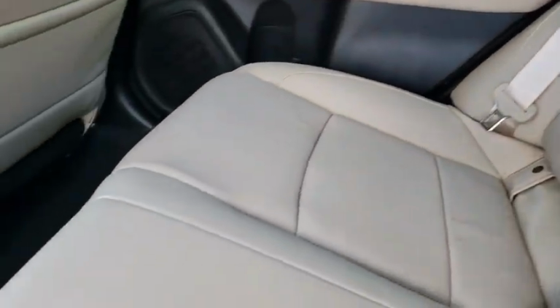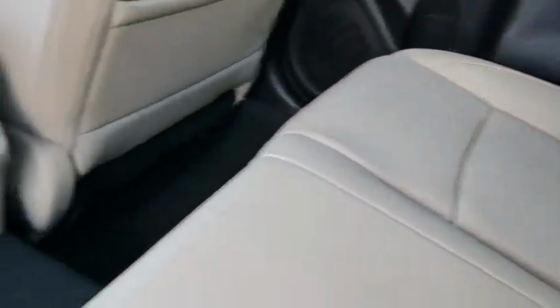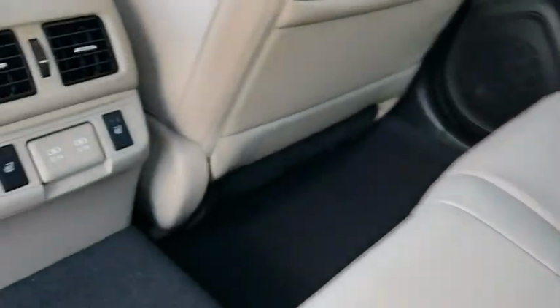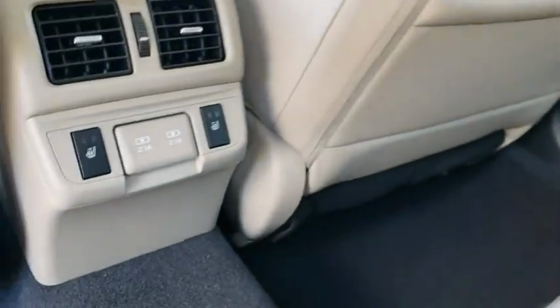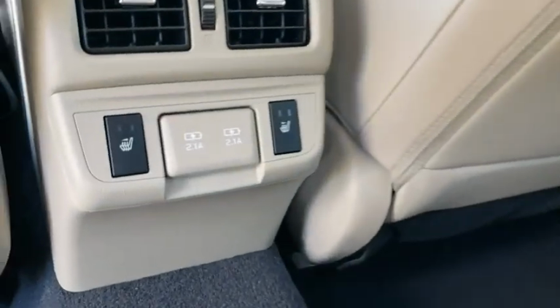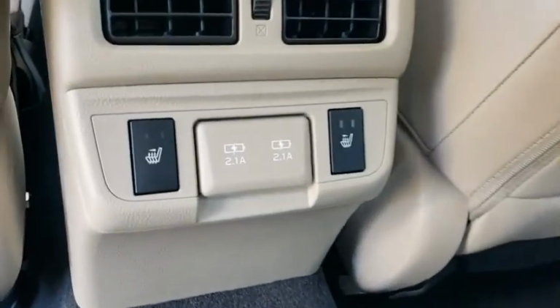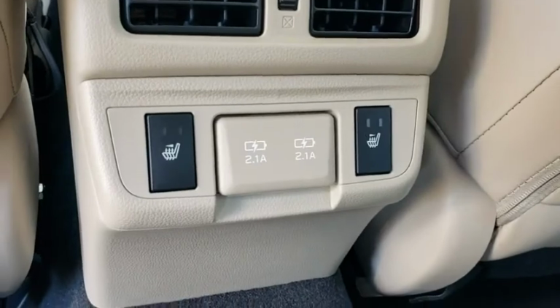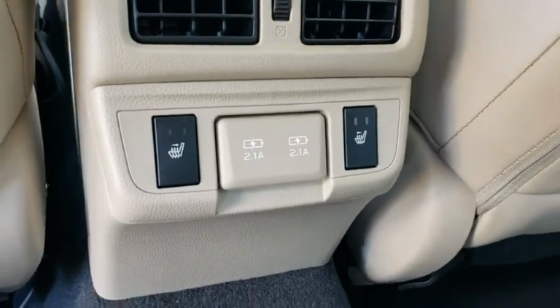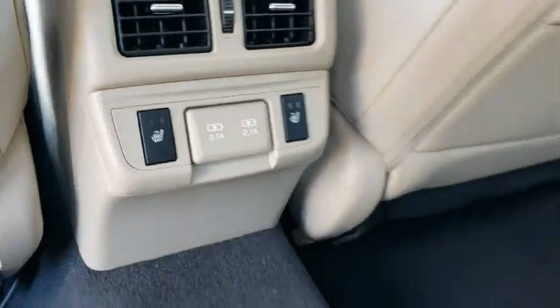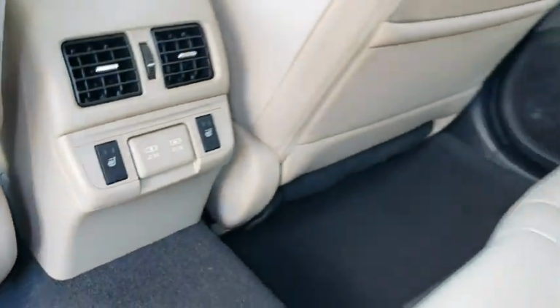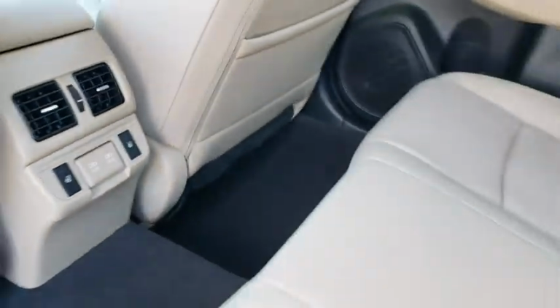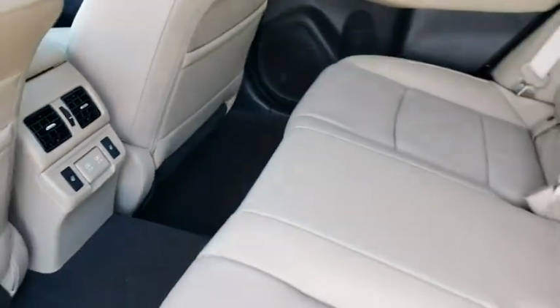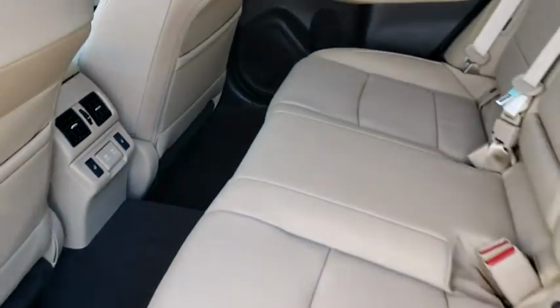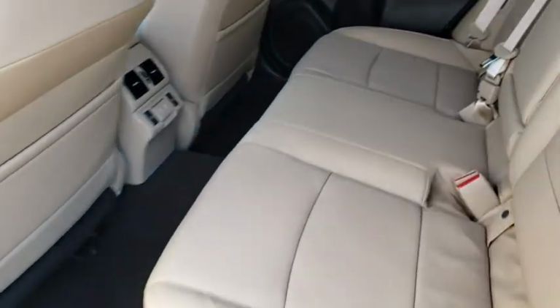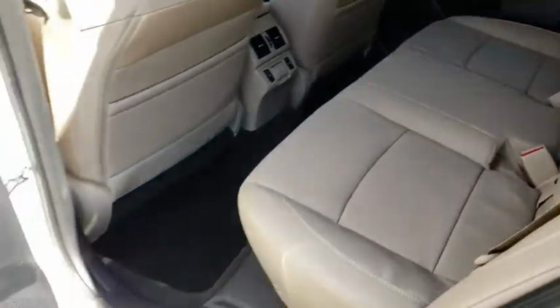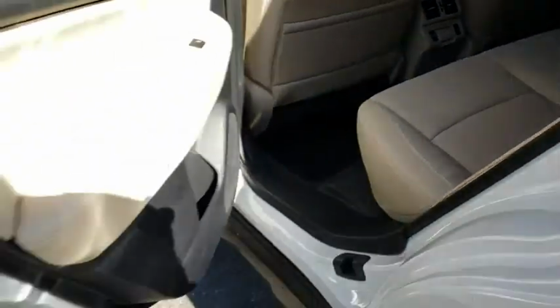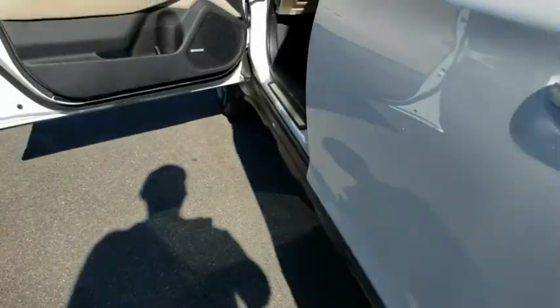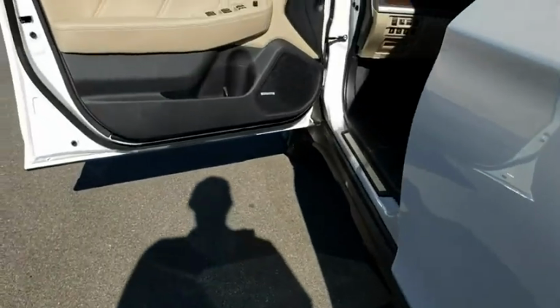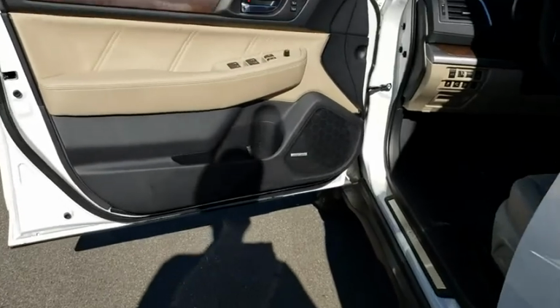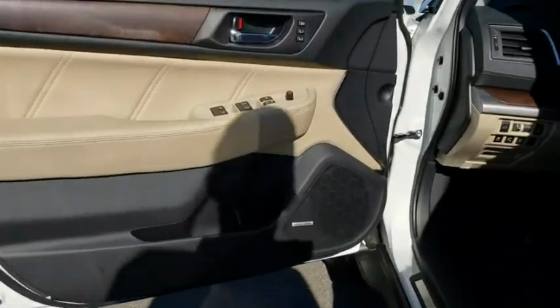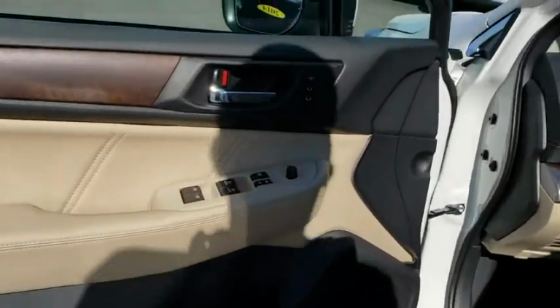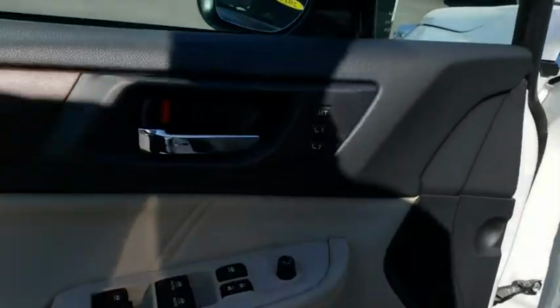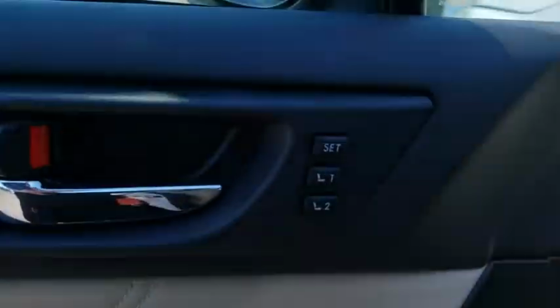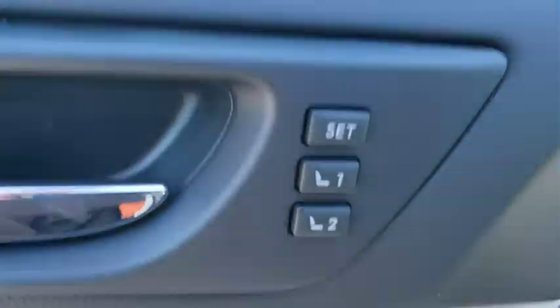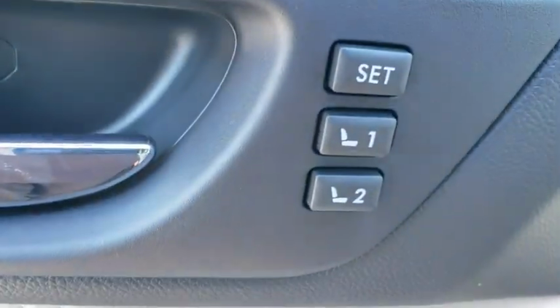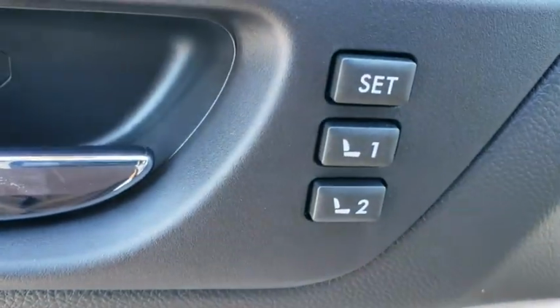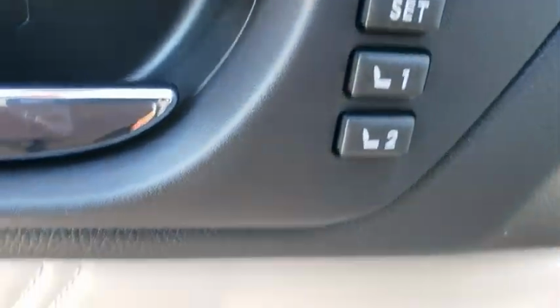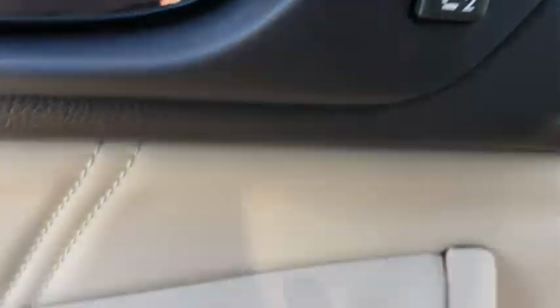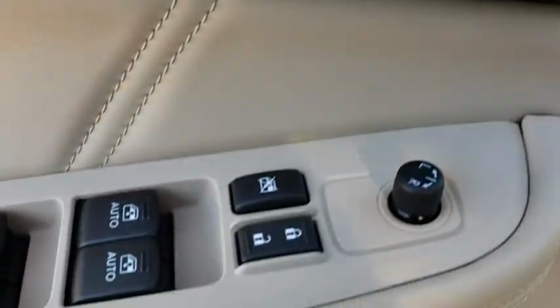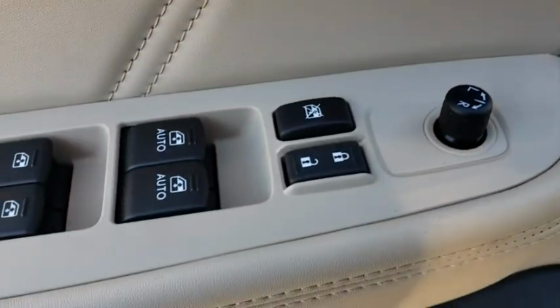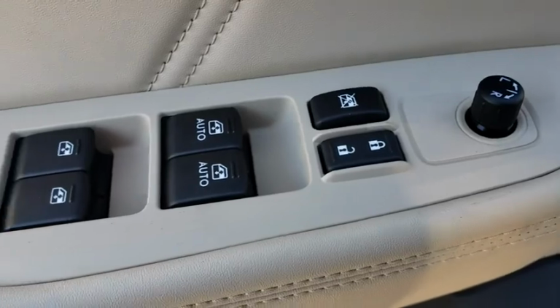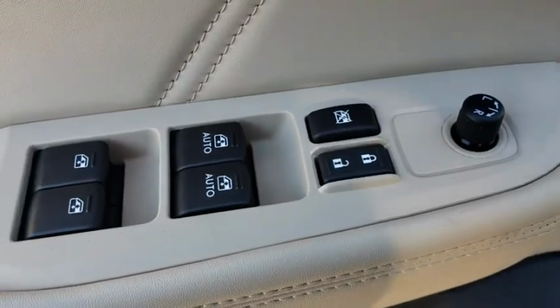Power passenger seat, stability control, lane departure warning, Bluetooth, leather-wrapped steering wheel, adjustable steering wheel, power steering, aluminum wheels, keyless start, cruise control, floor mats, auto-dimming rear-view mirror.